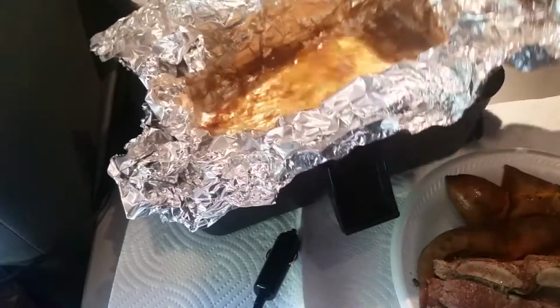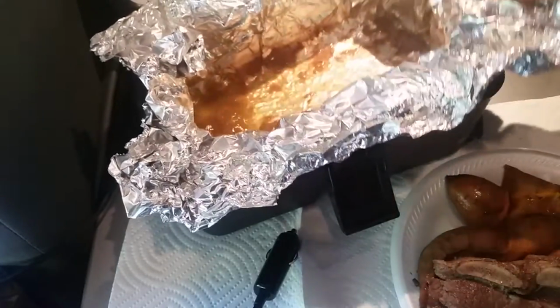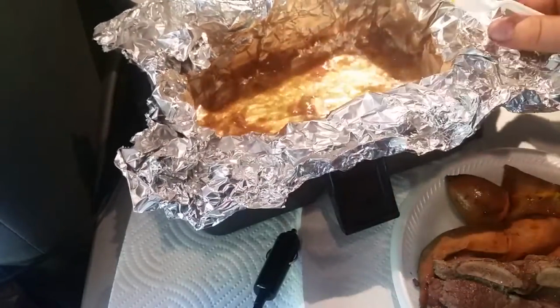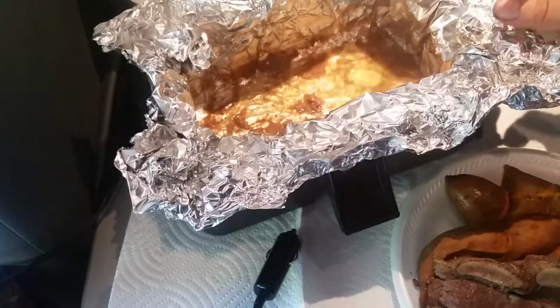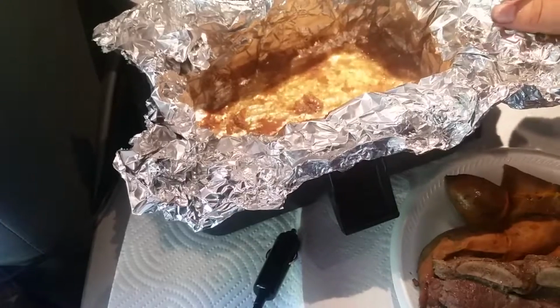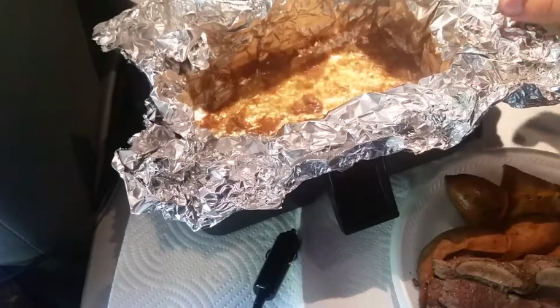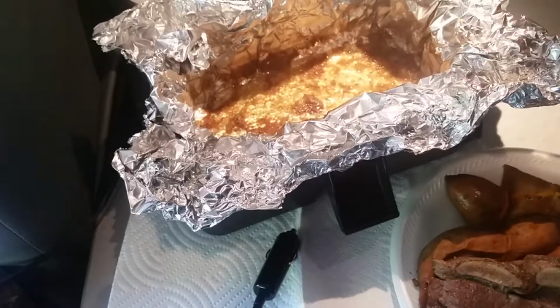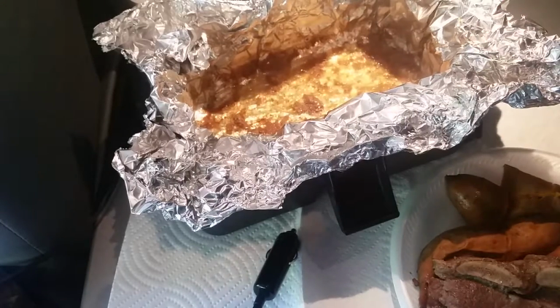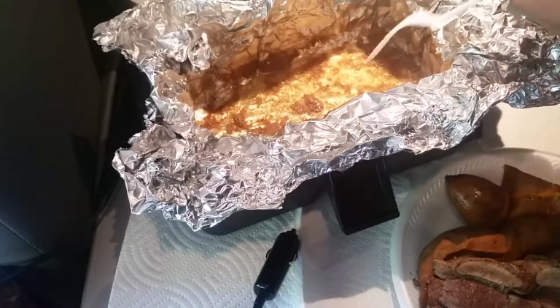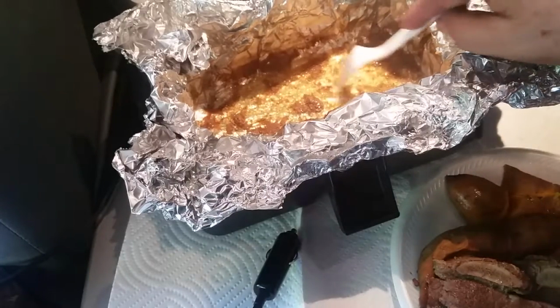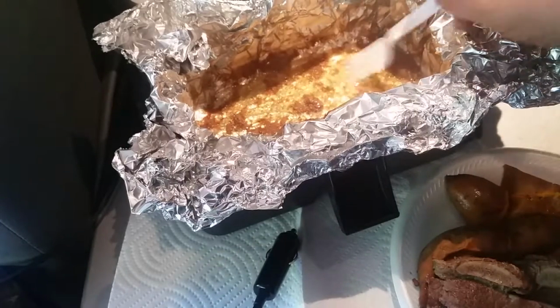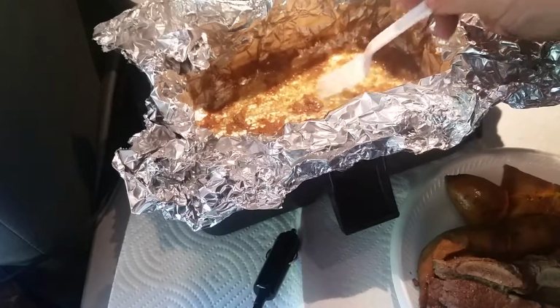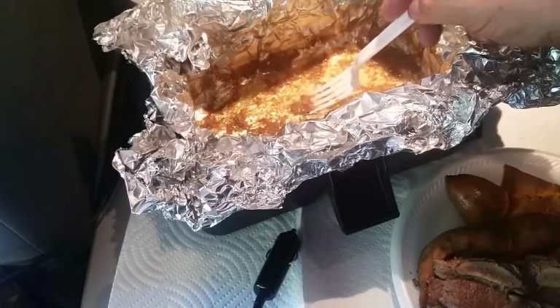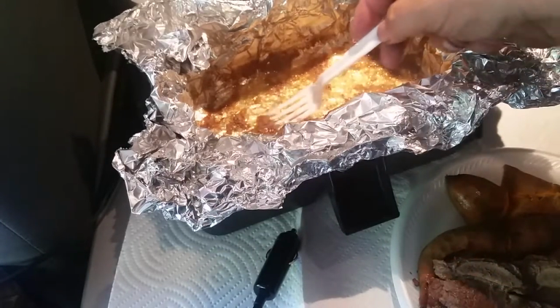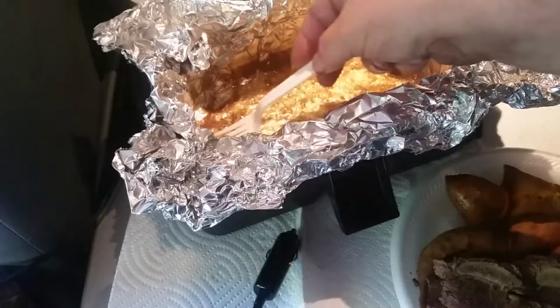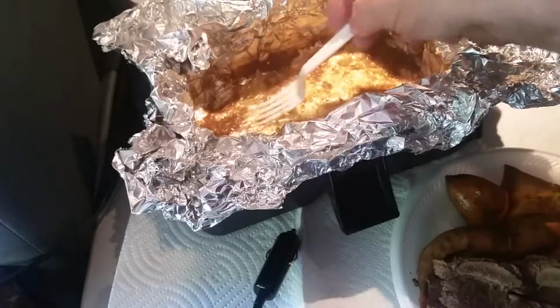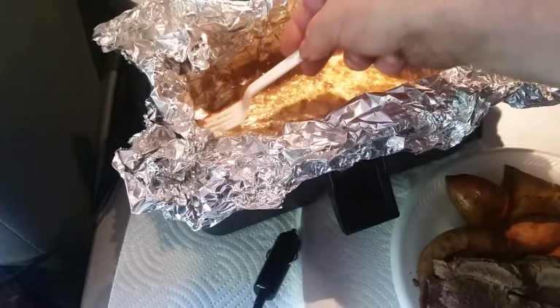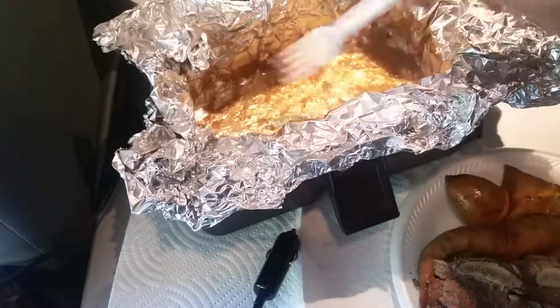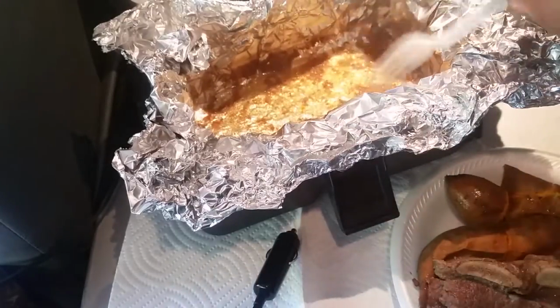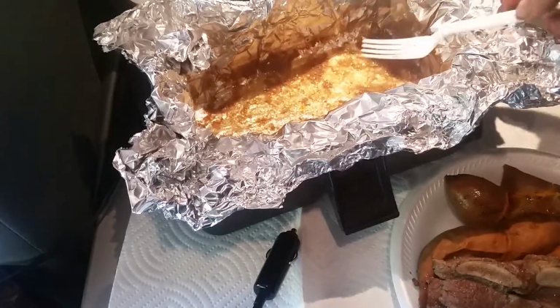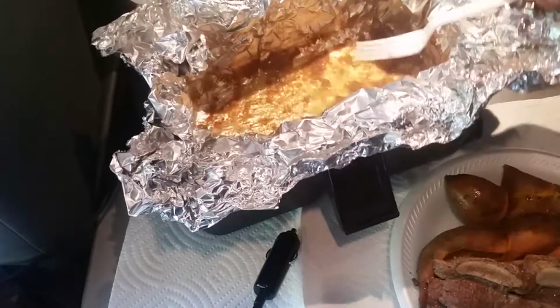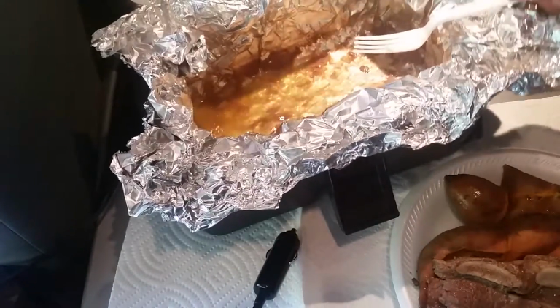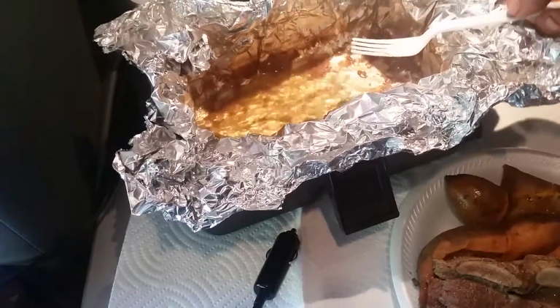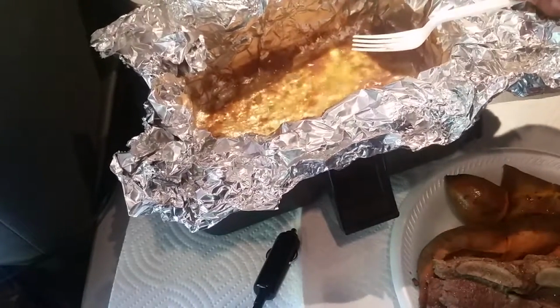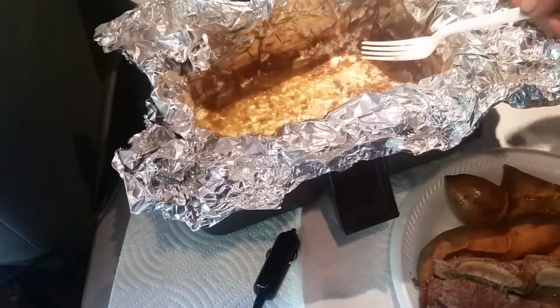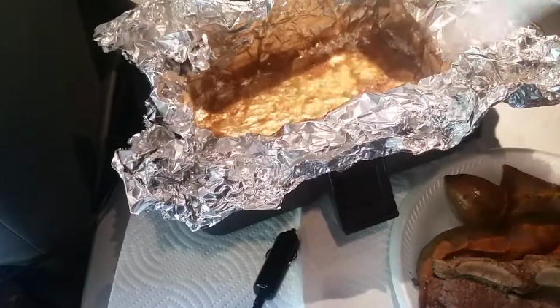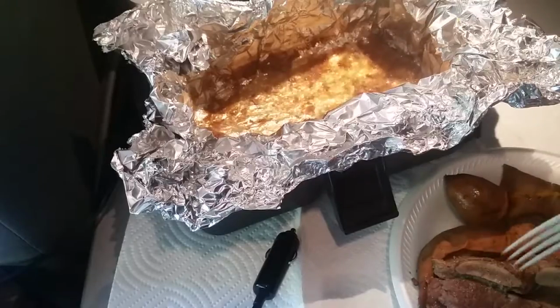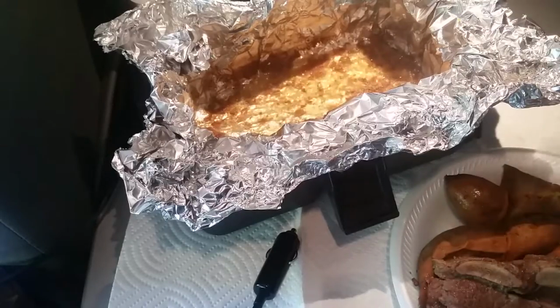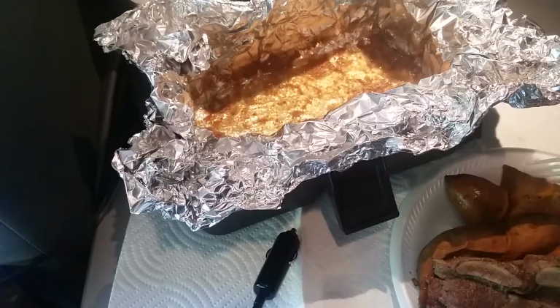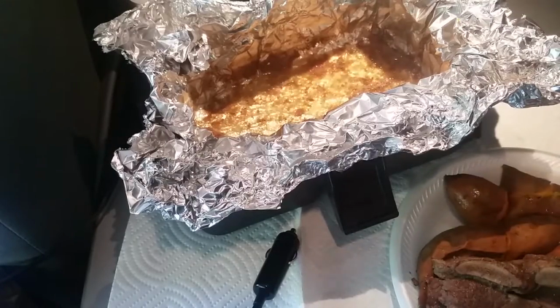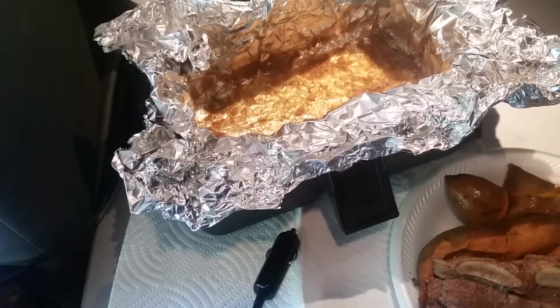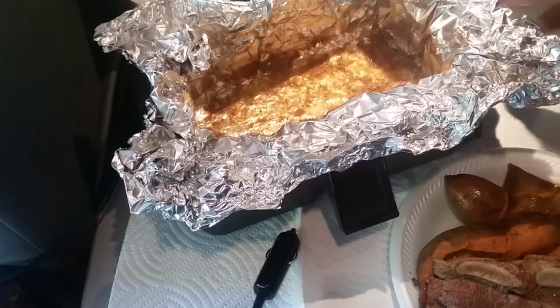Not too much grease. Probably if I would have known that the juice was going to not evaporate out of the foil, I probably would have cooked this a little bit longer to try to get something more soupy.